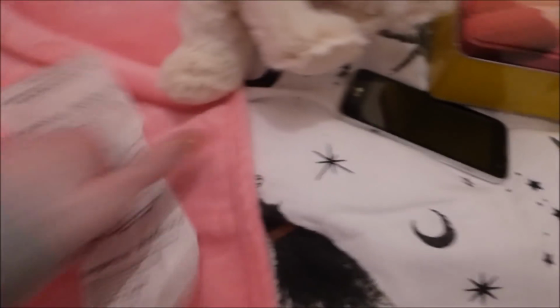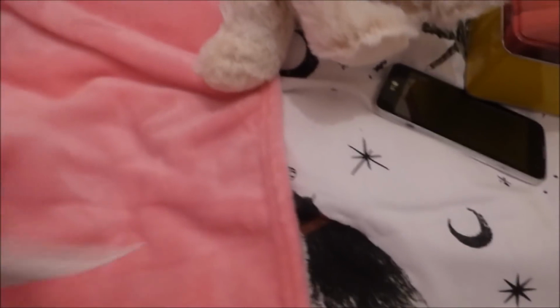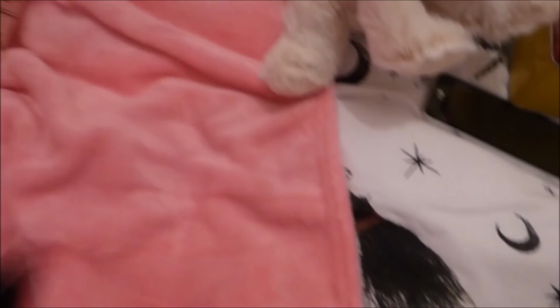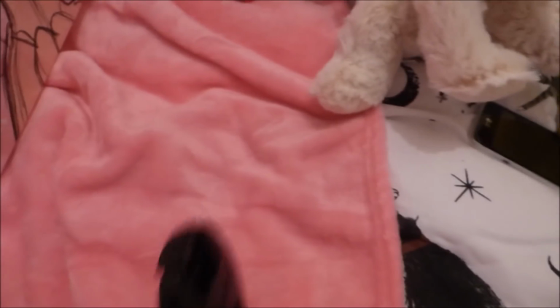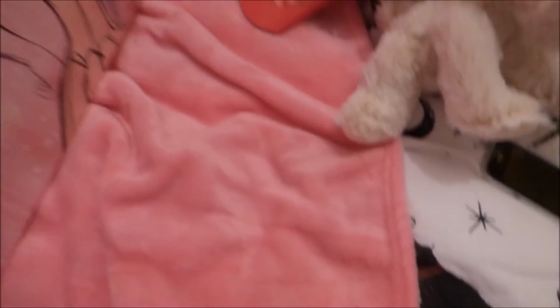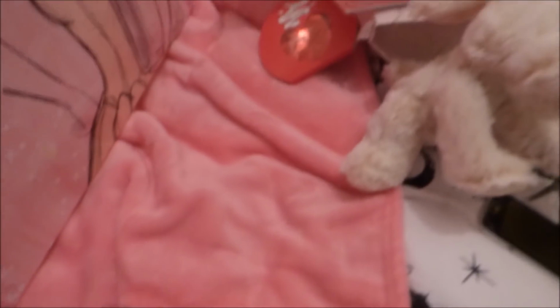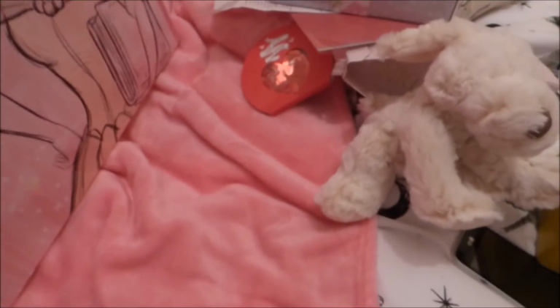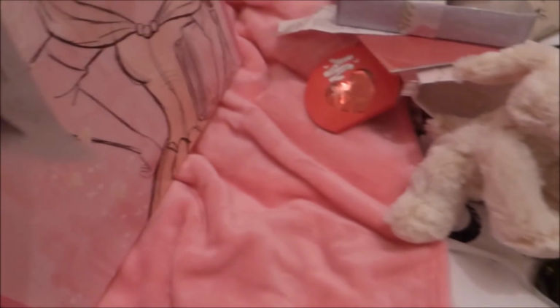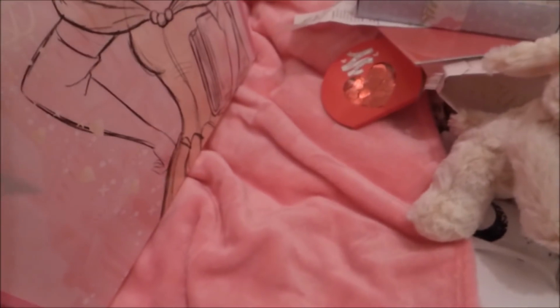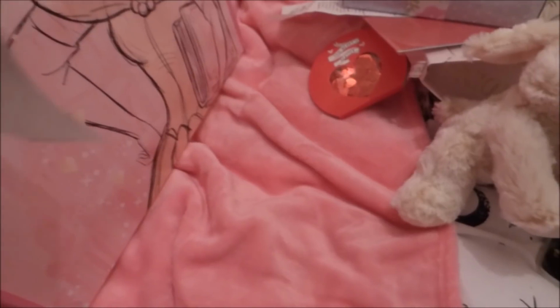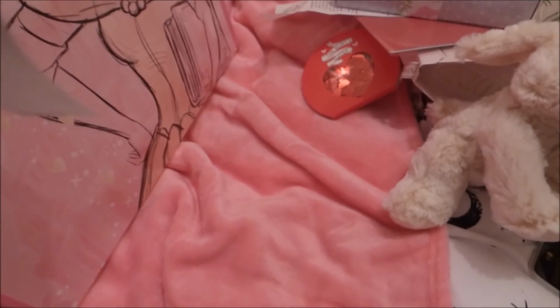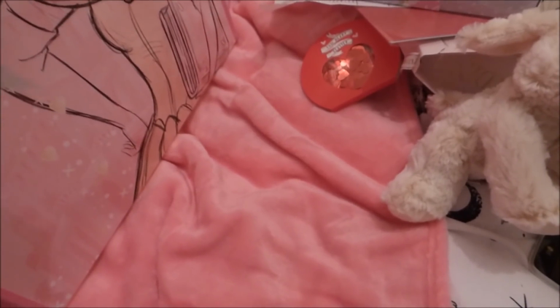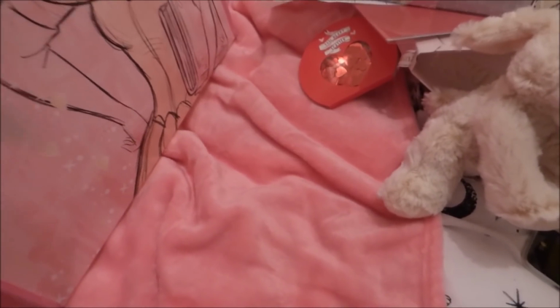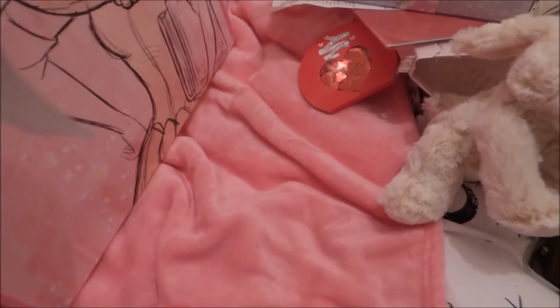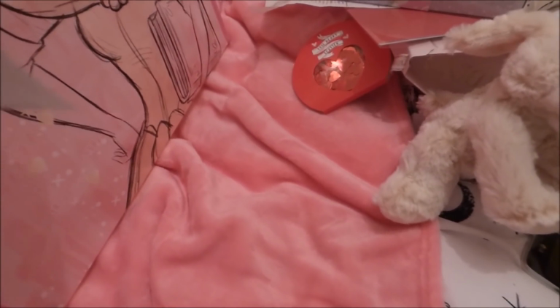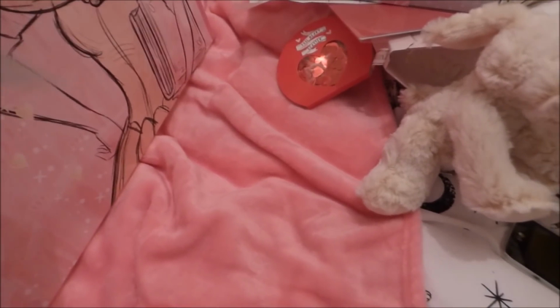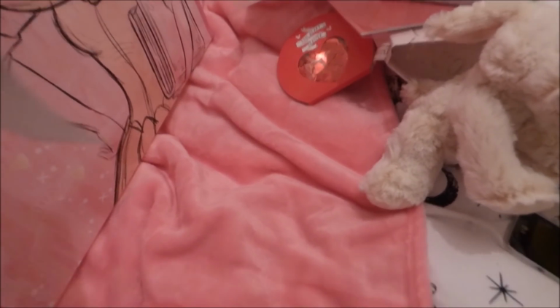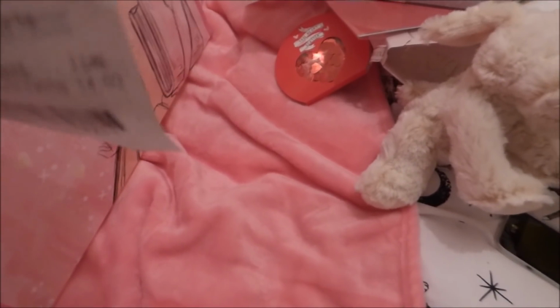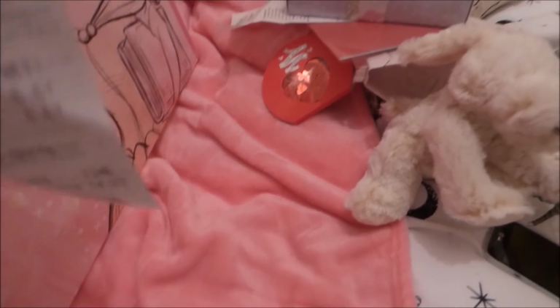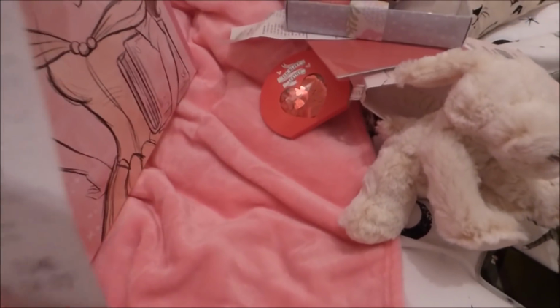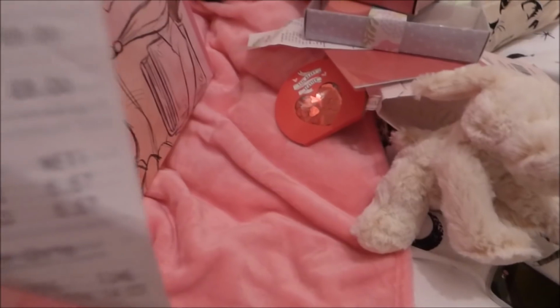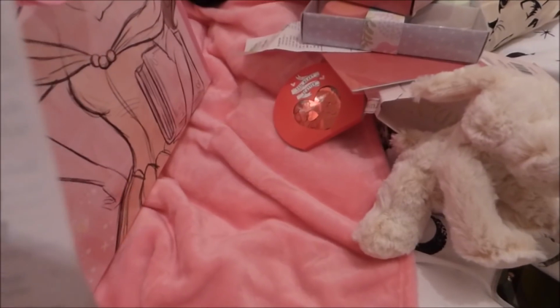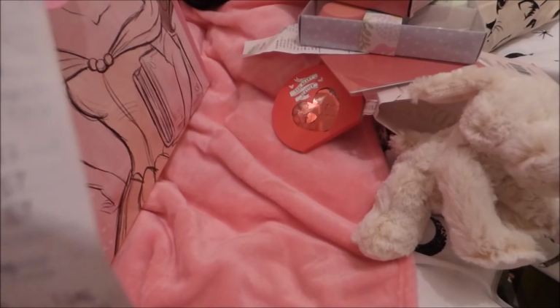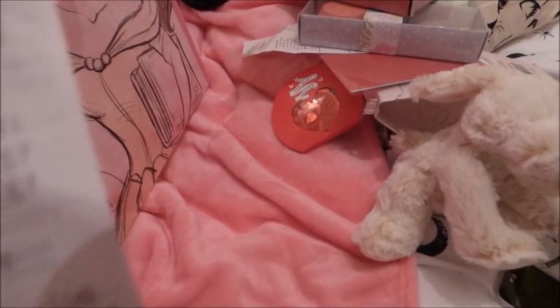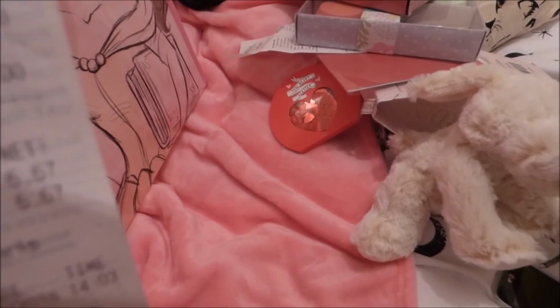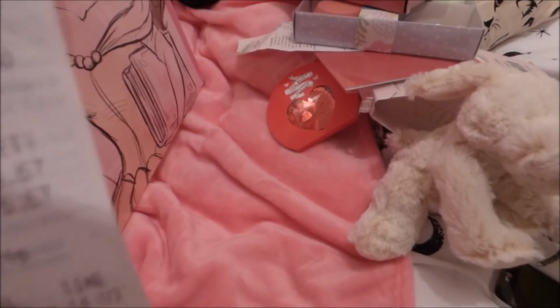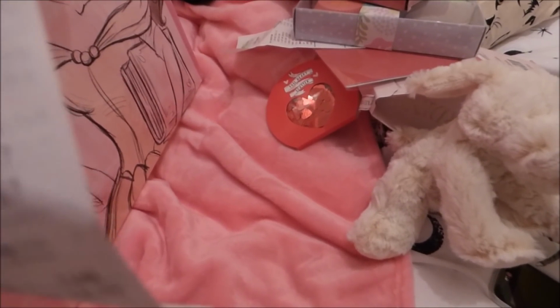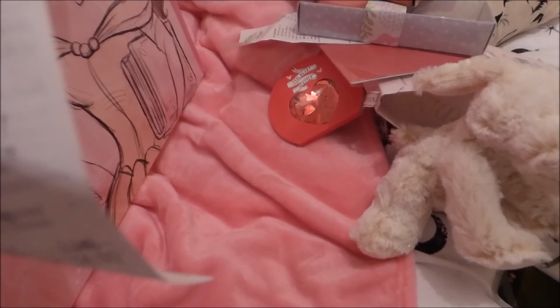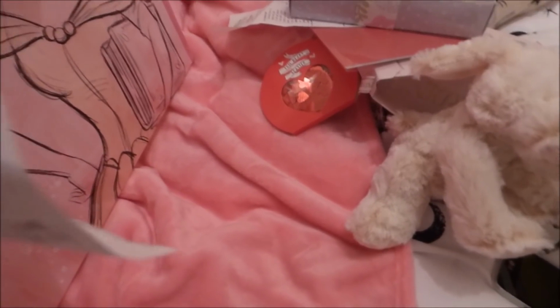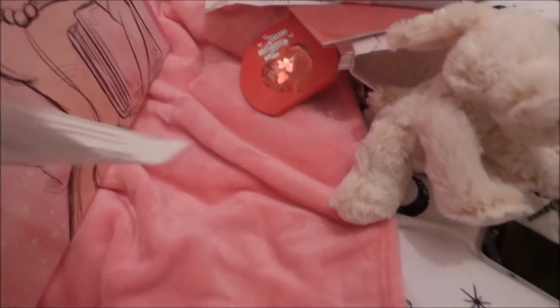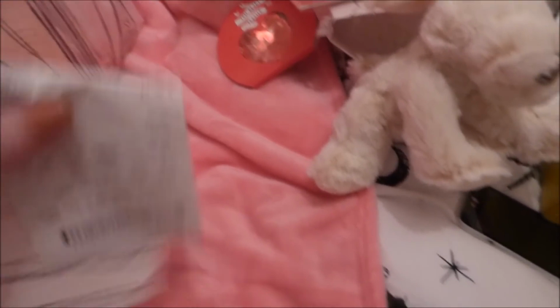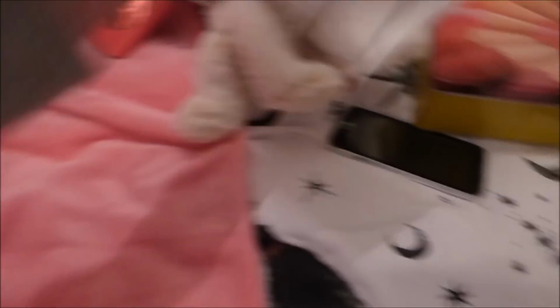I also bought my mum some Cadbury Curly Wurly squigglers or something like that - just two packets, a pound each. And I got Lucy some pastel paper and some sponge paint ink, all a pound each.